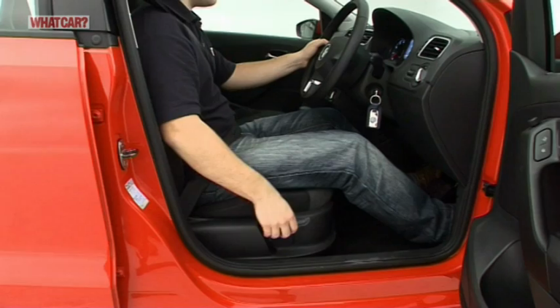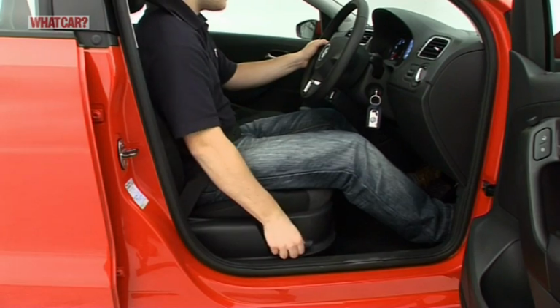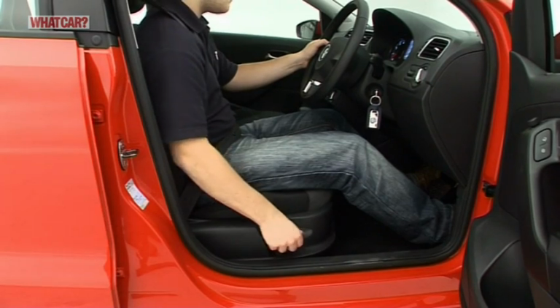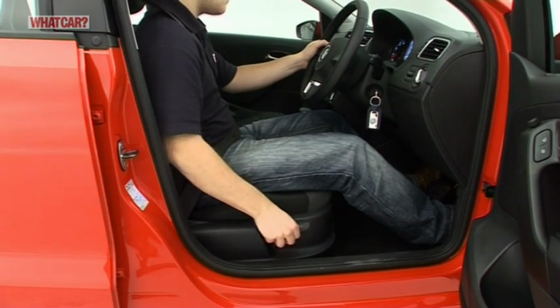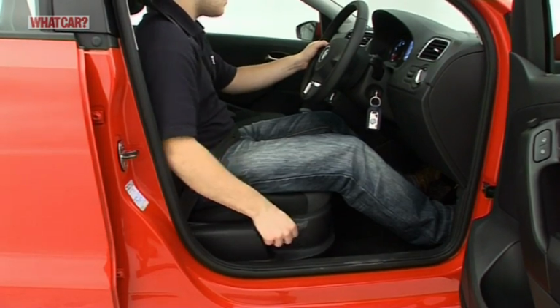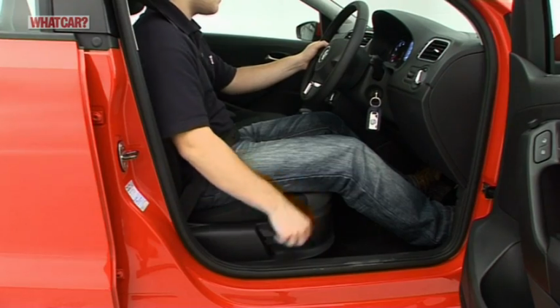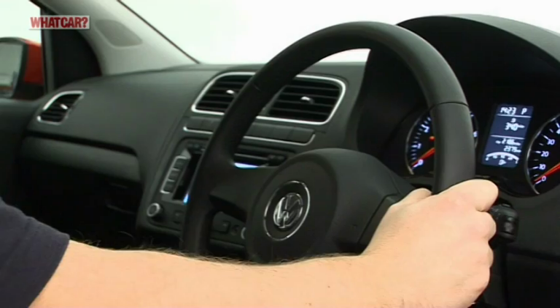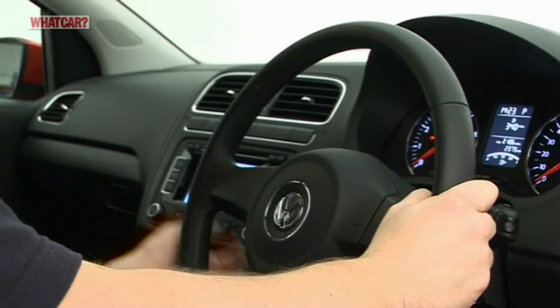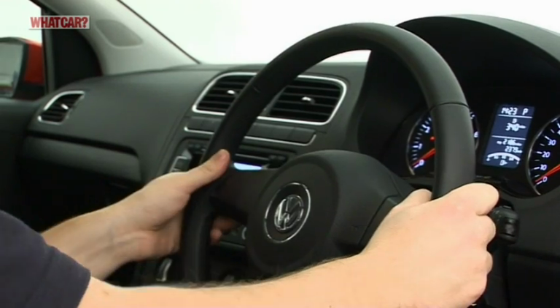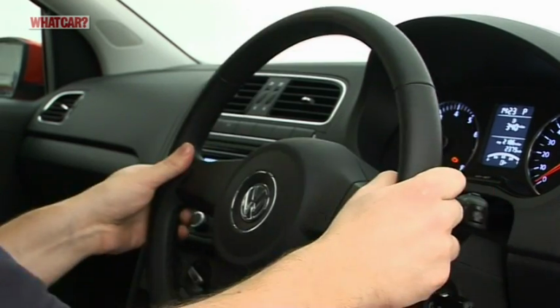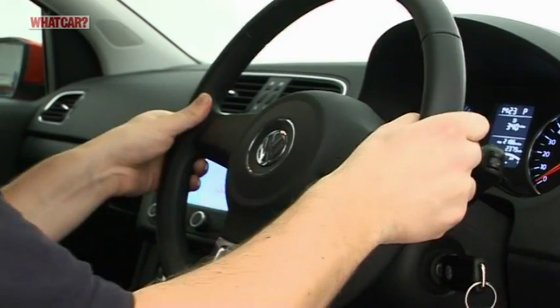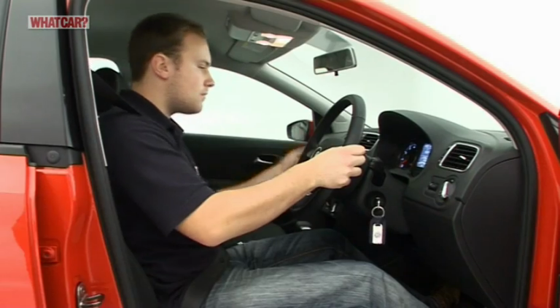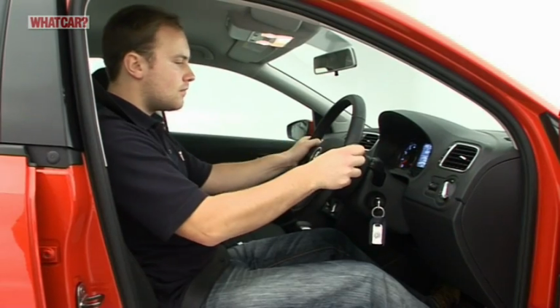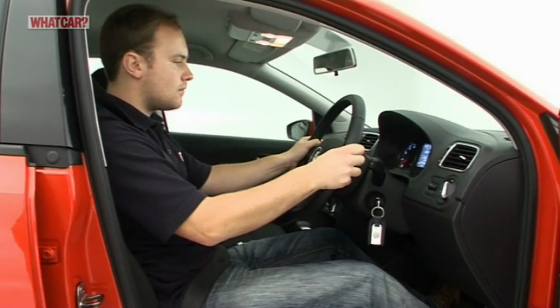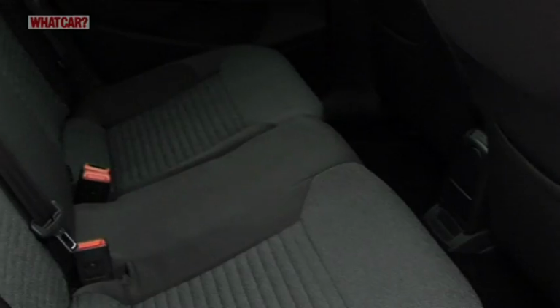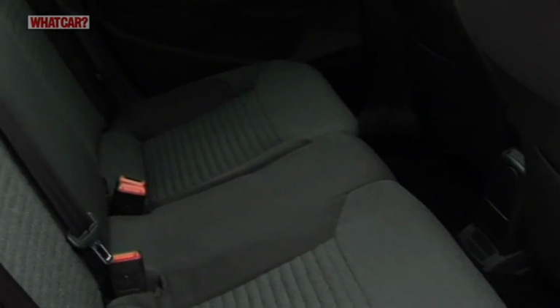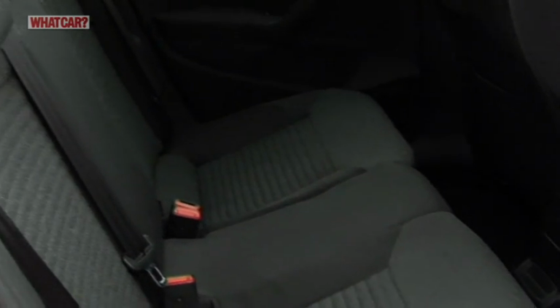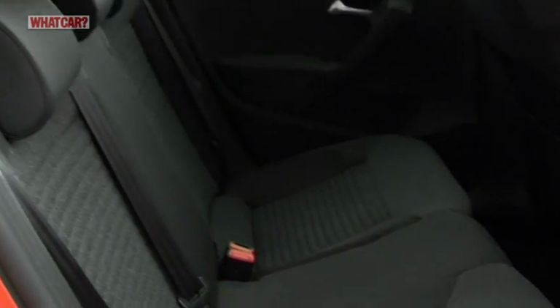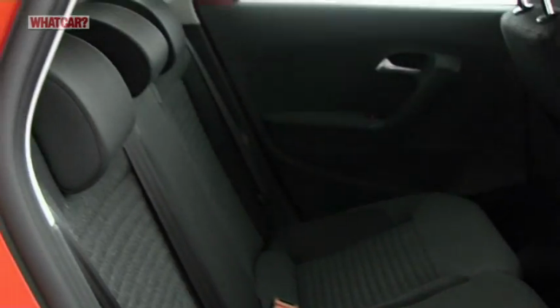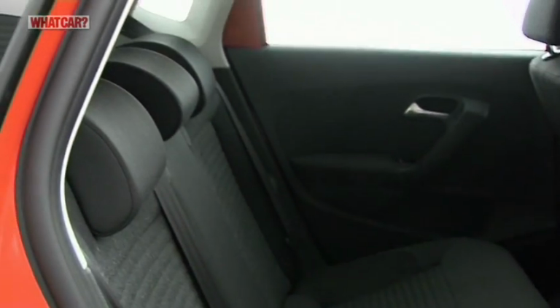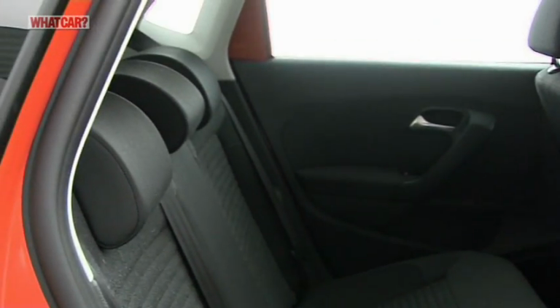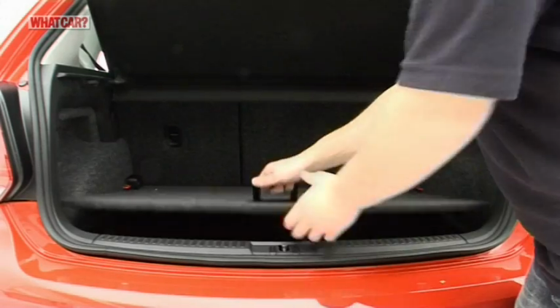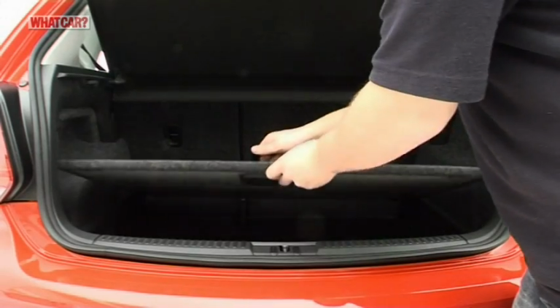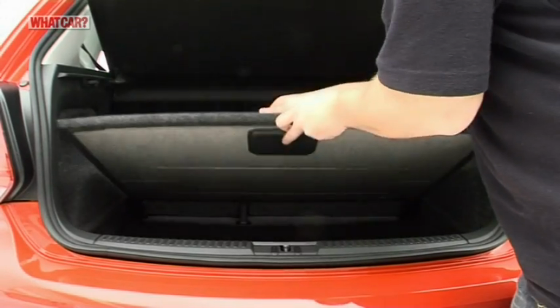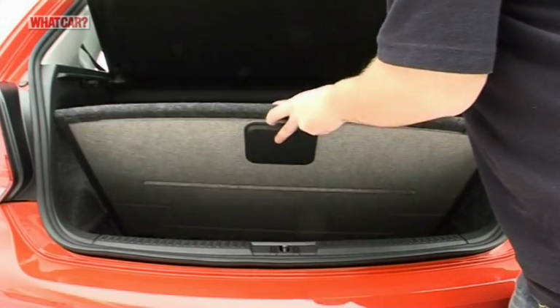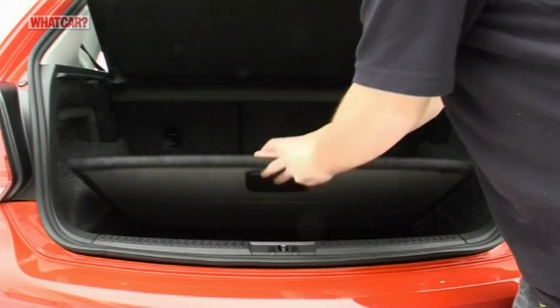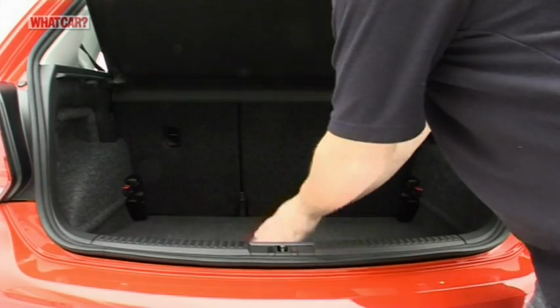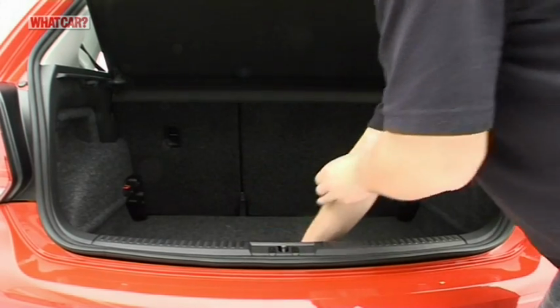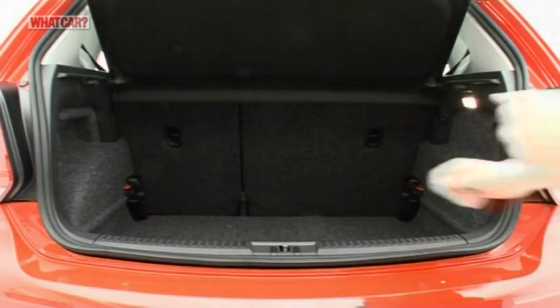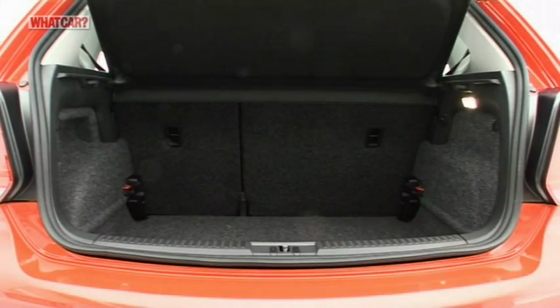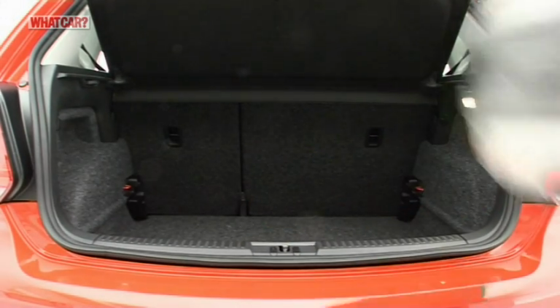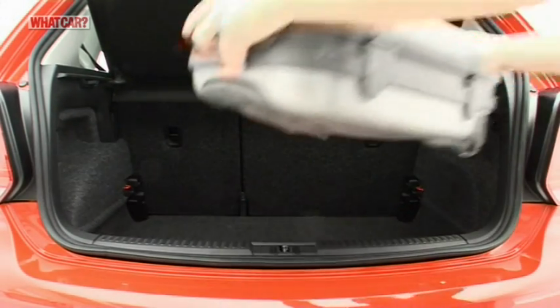There's a massive range of adjustment for the driver's seat and steering wheel, while visibility is excellent. The airy cabin has plenty of room for four, and the boot has a false floor that can be removed to create a surprisingly deep hold.